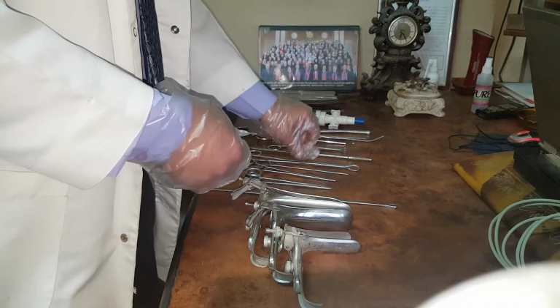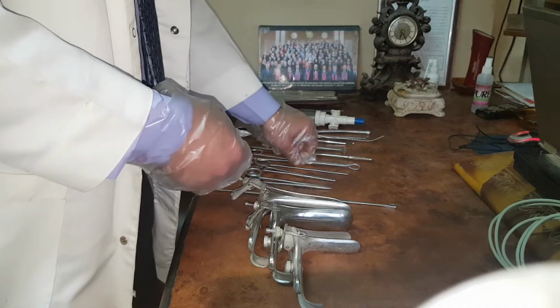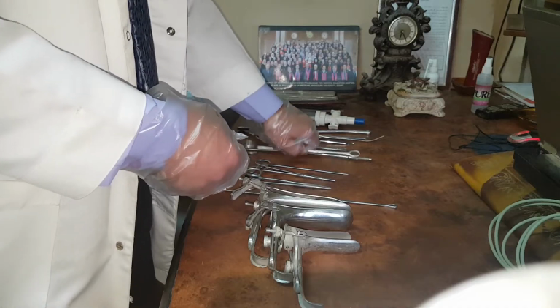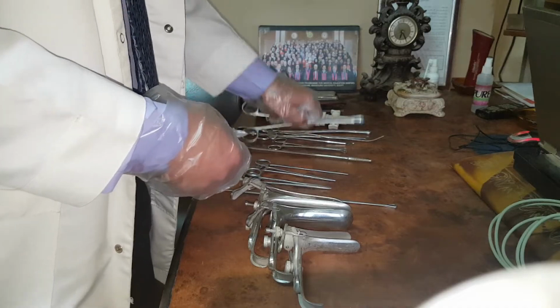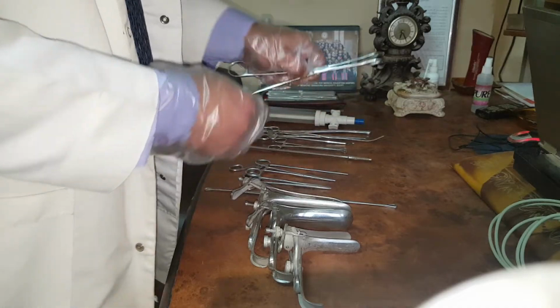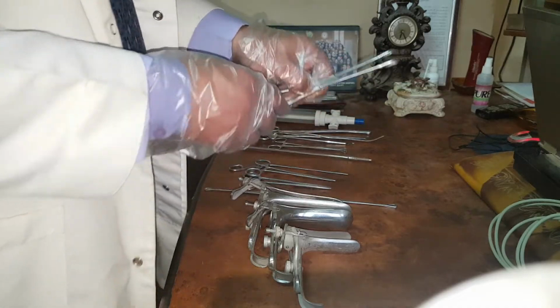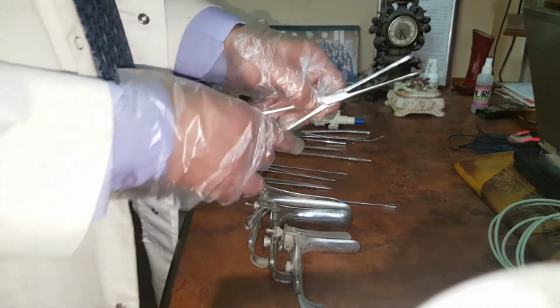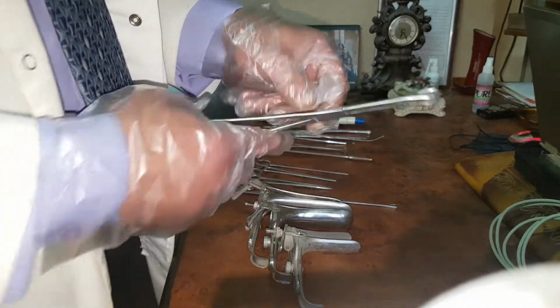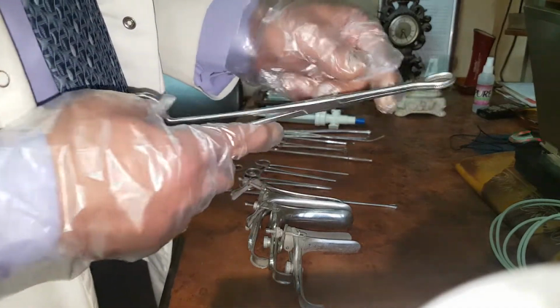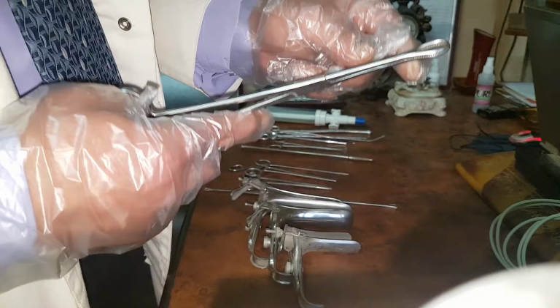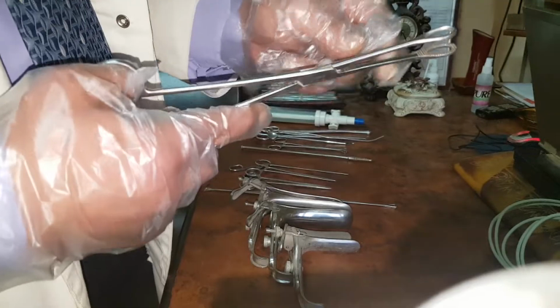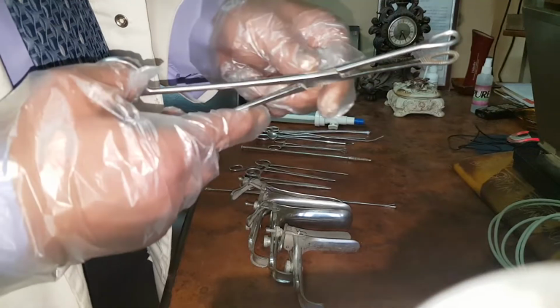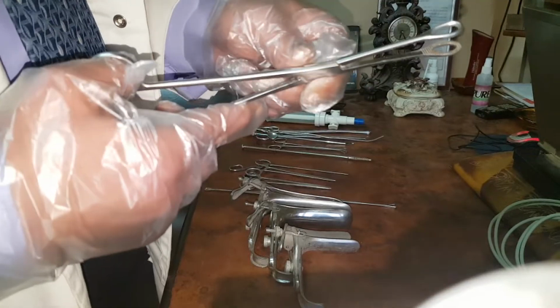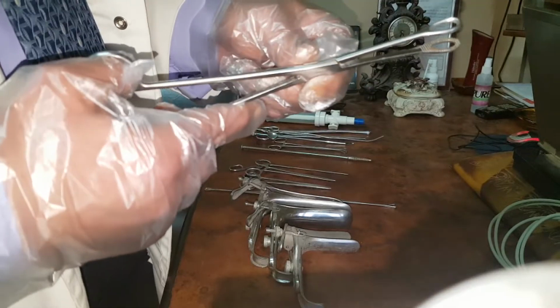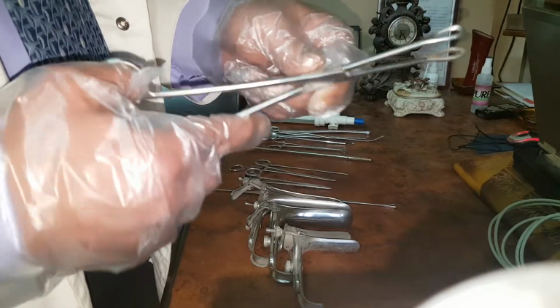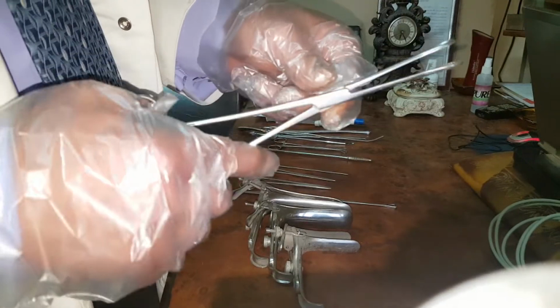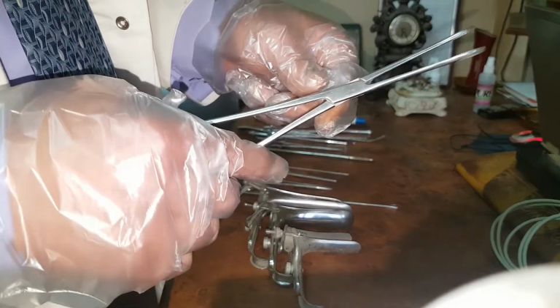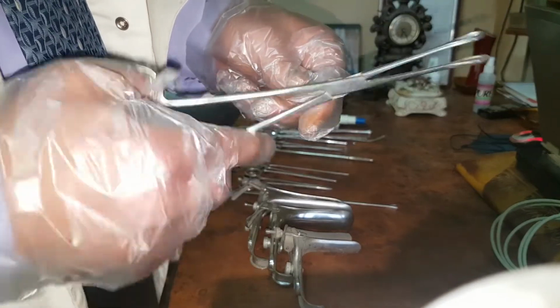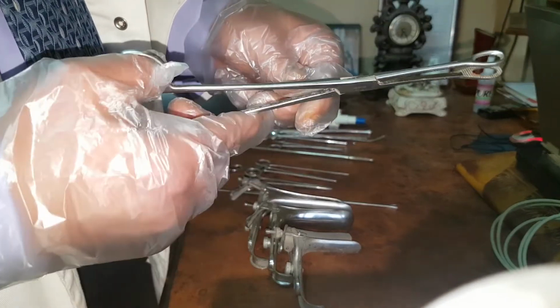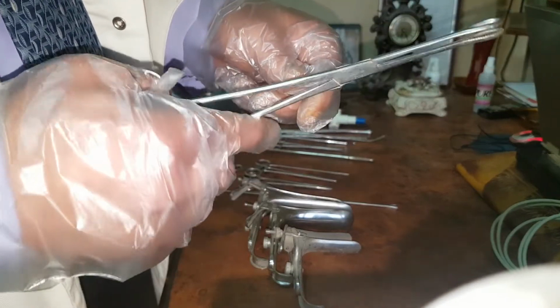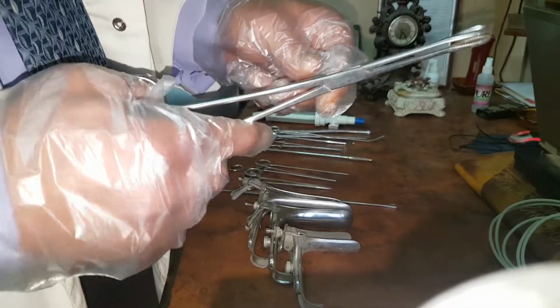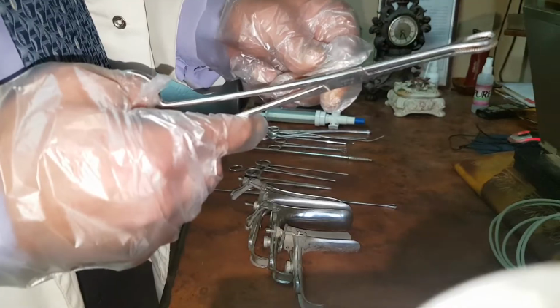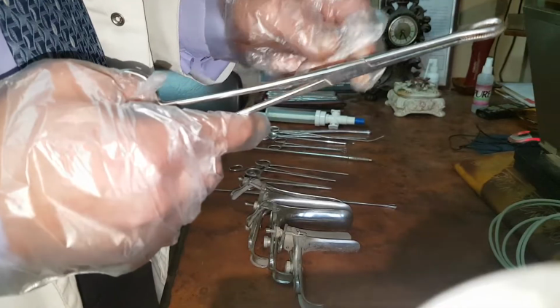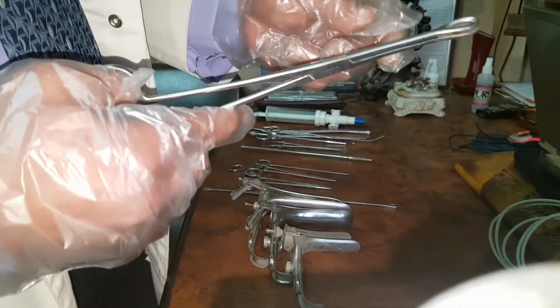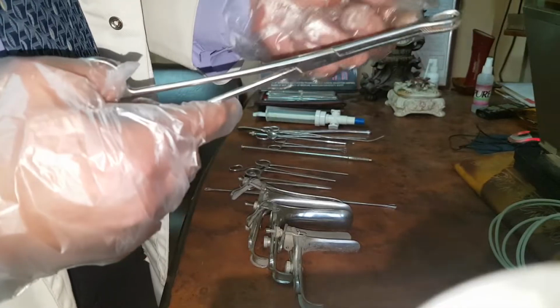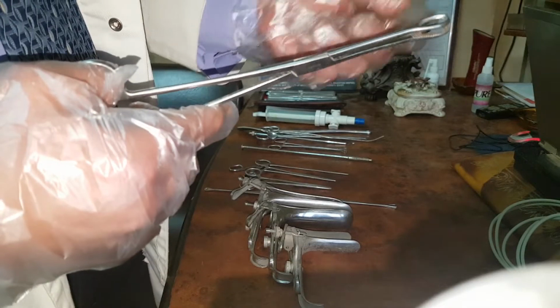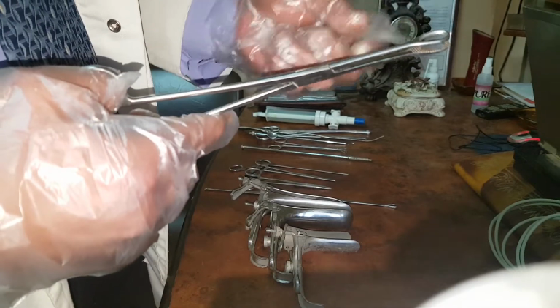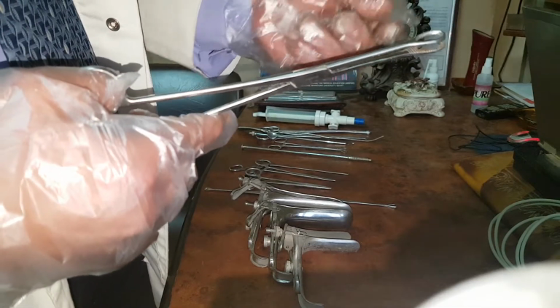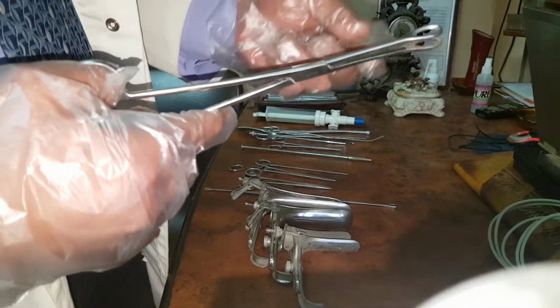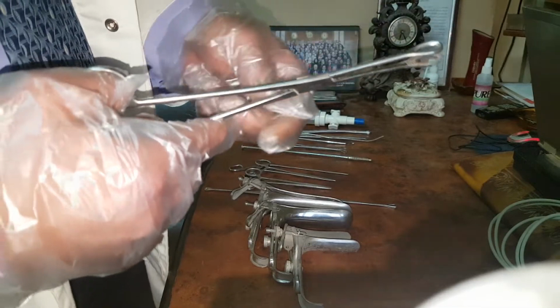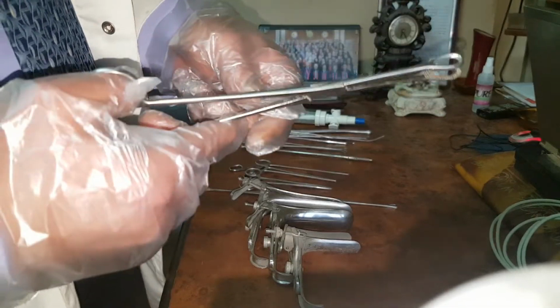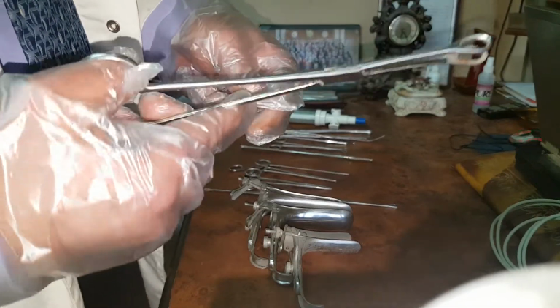This is an ovum forceps, used to evacuate the uterine content in case of incomplete abortion.